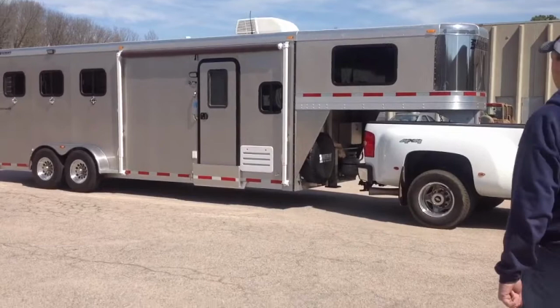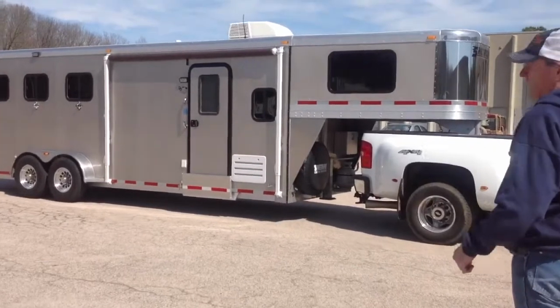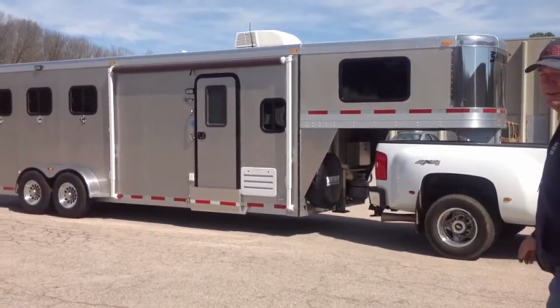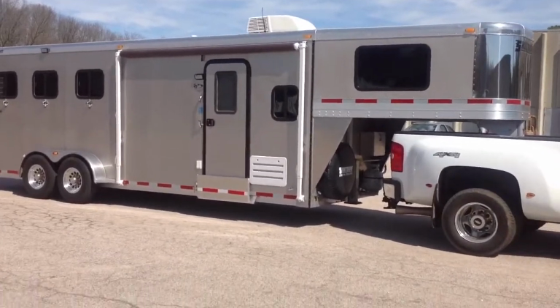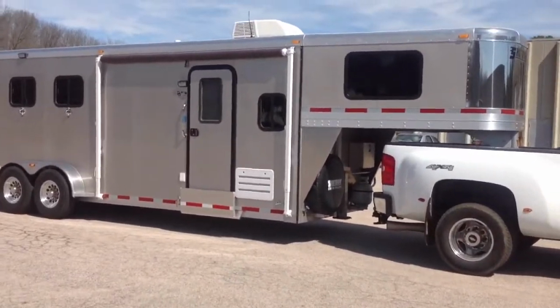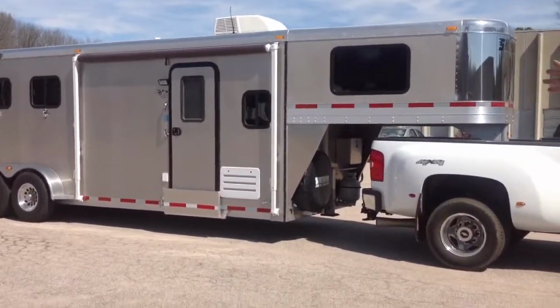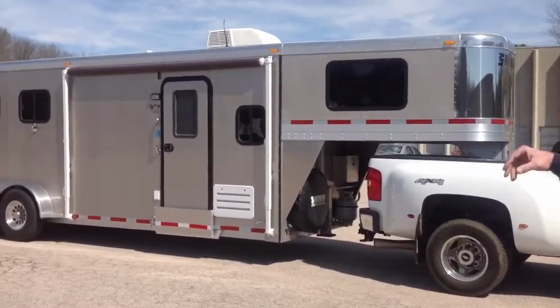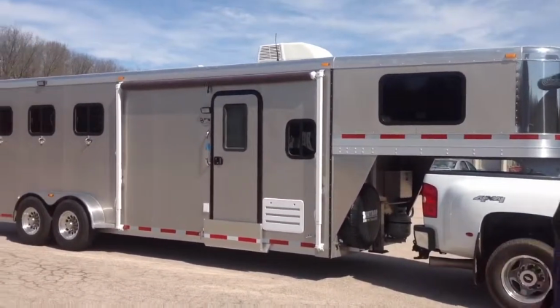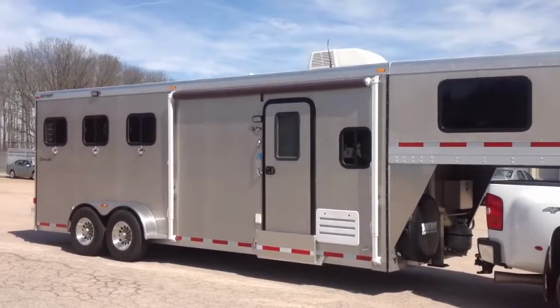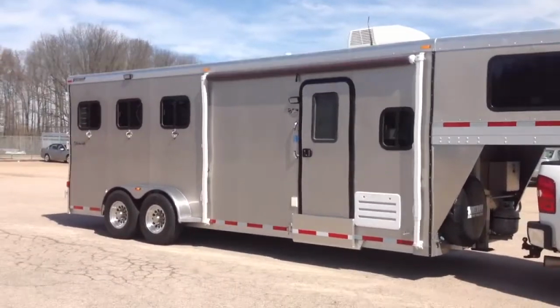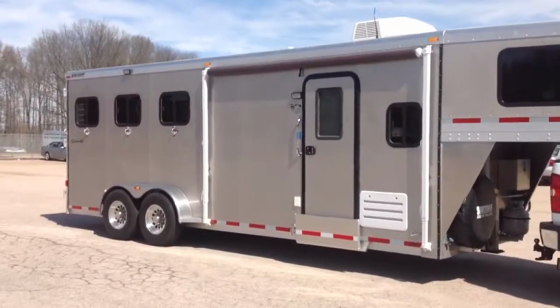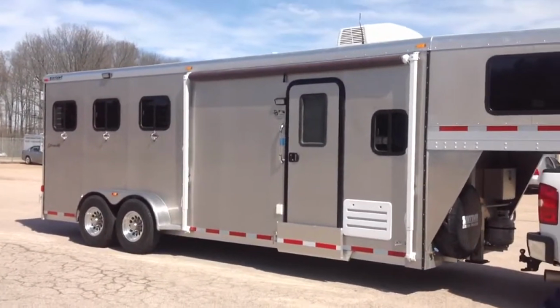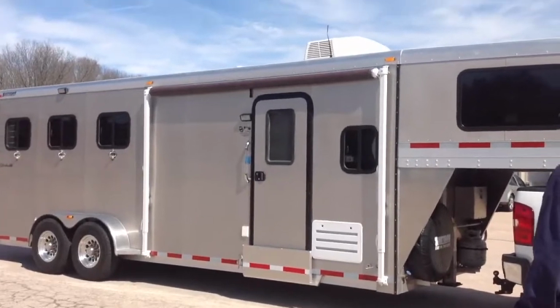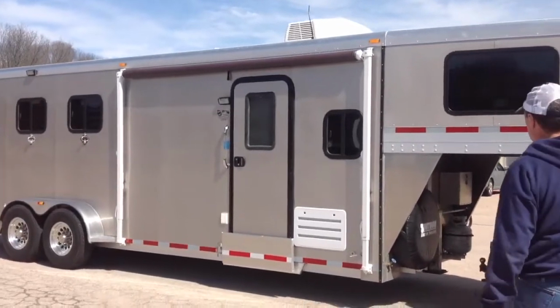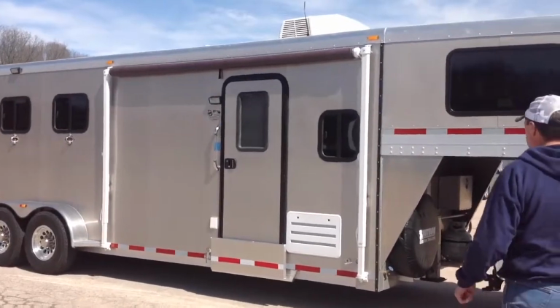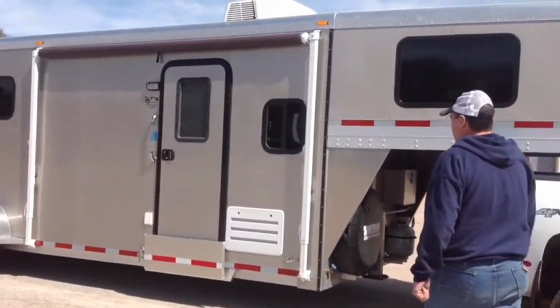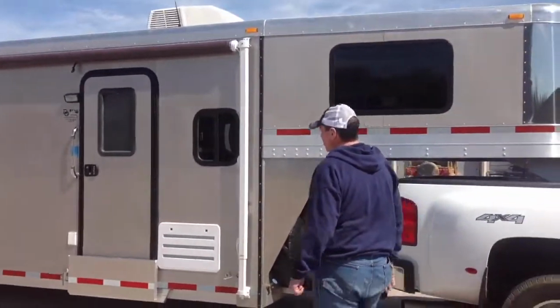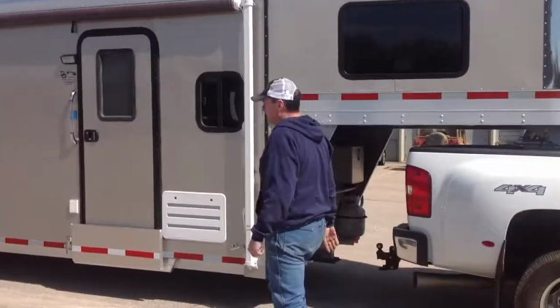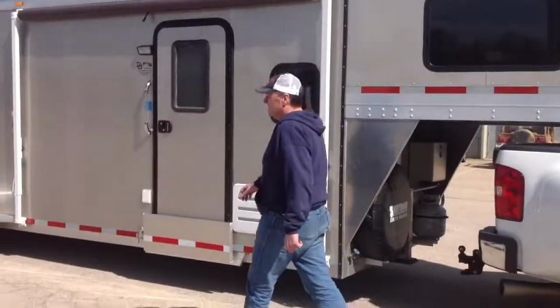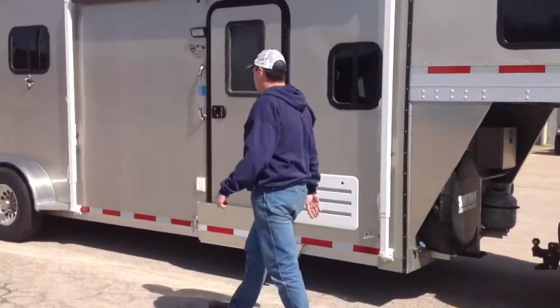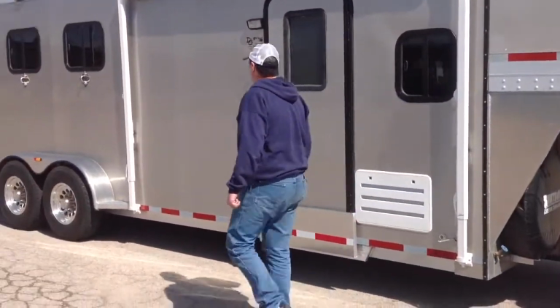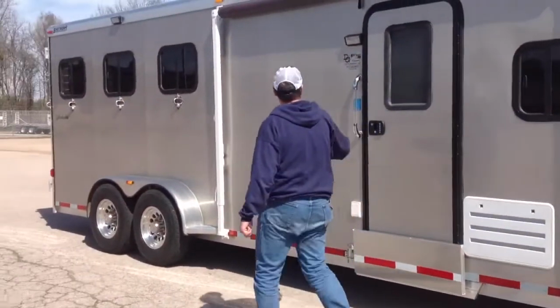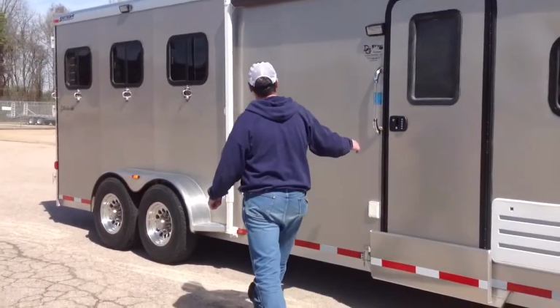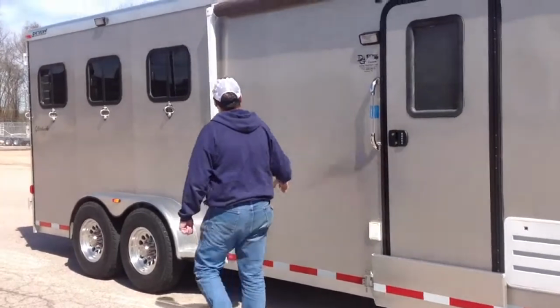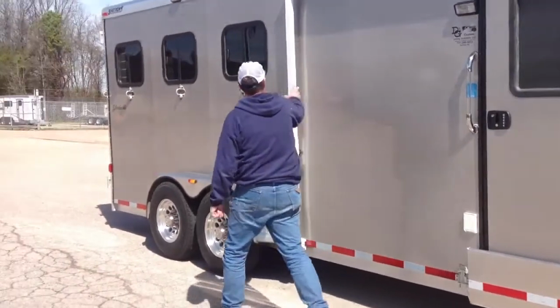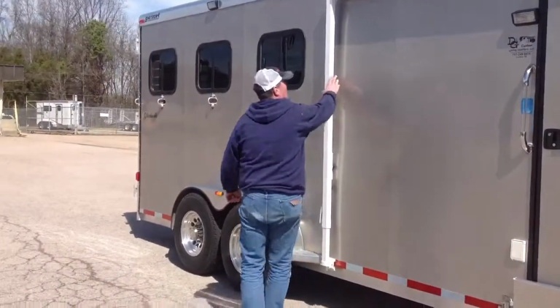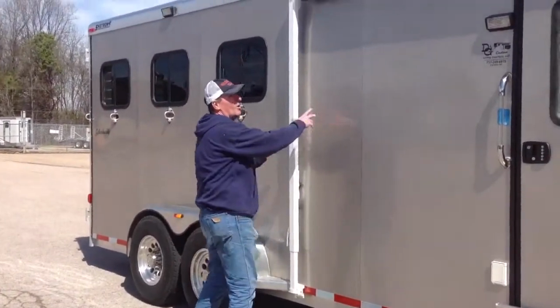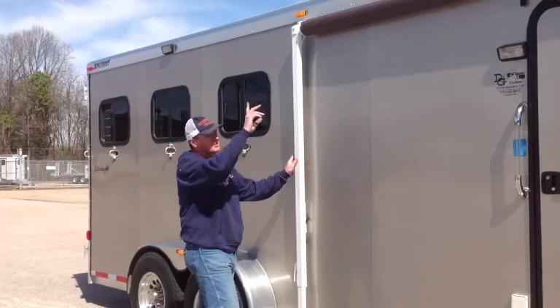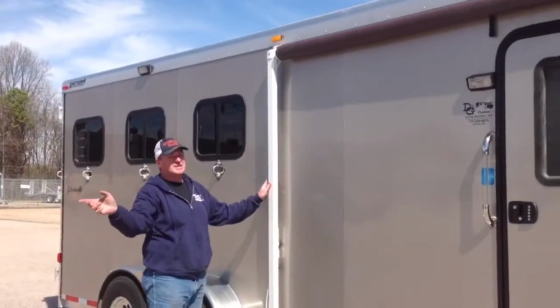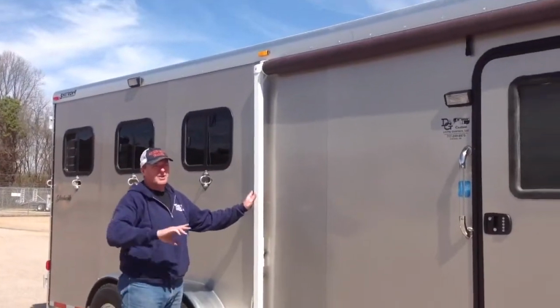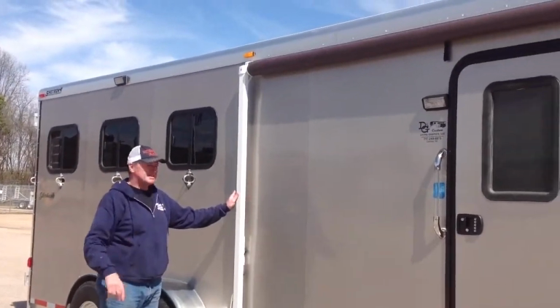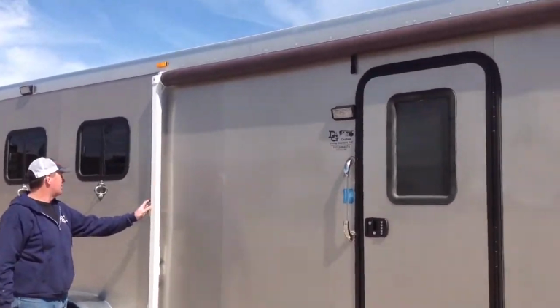This trailer comes with an awning — that's an optional extra on this model. This awning is a manual awning that cranks out and is very easy to operate.